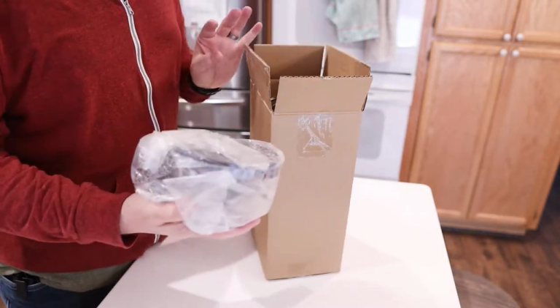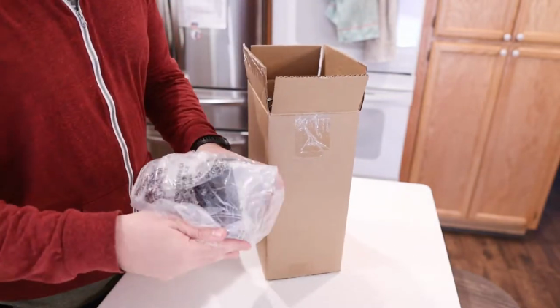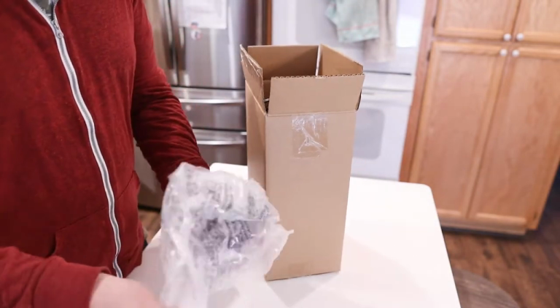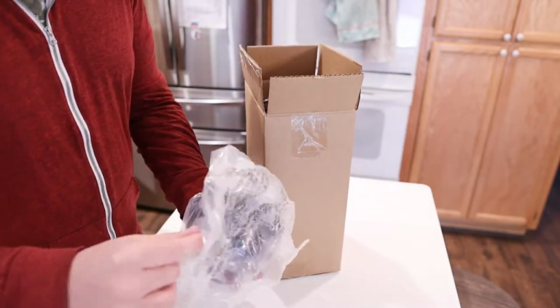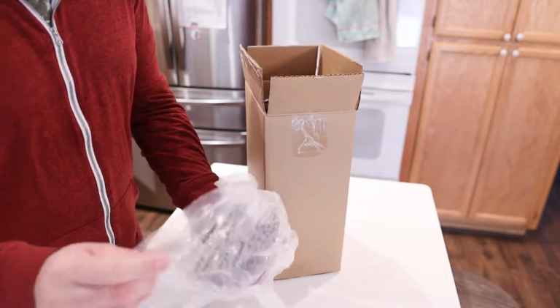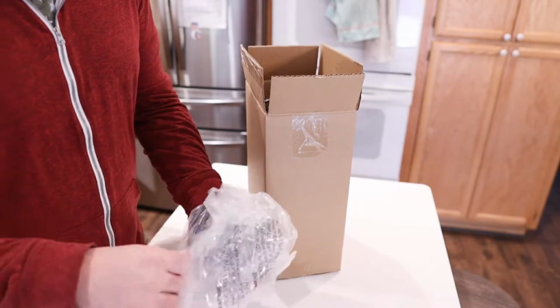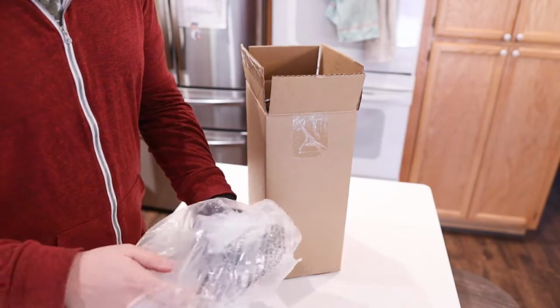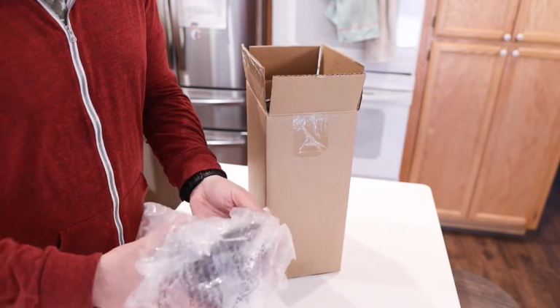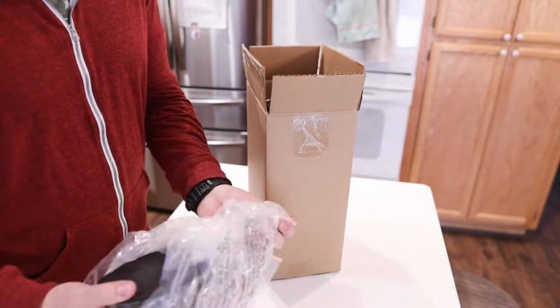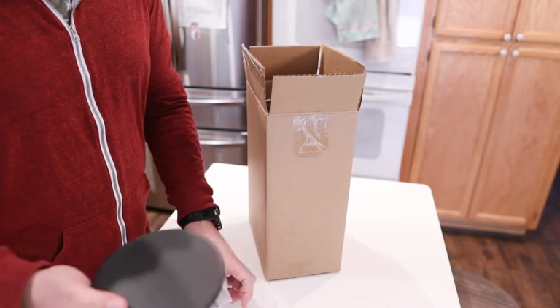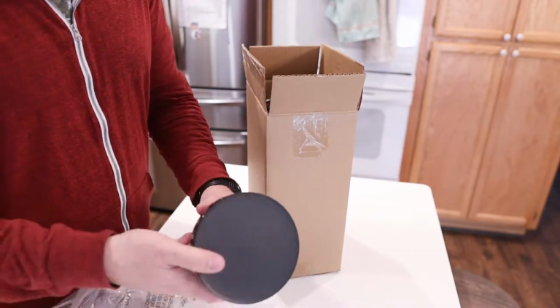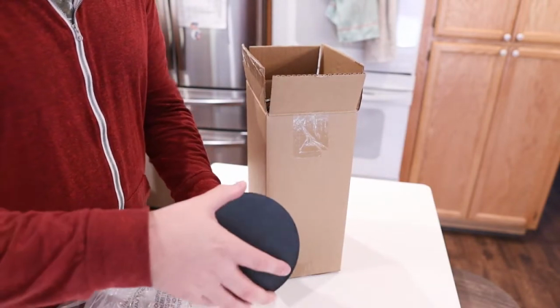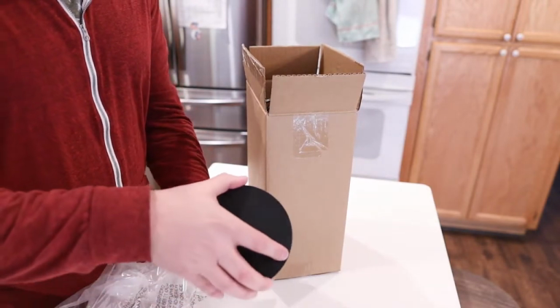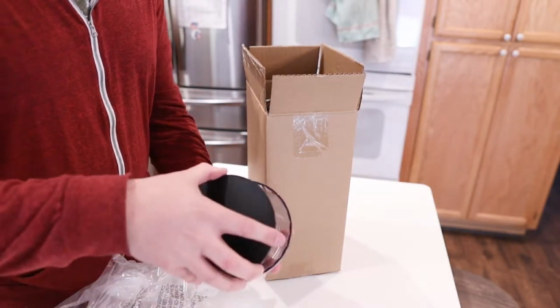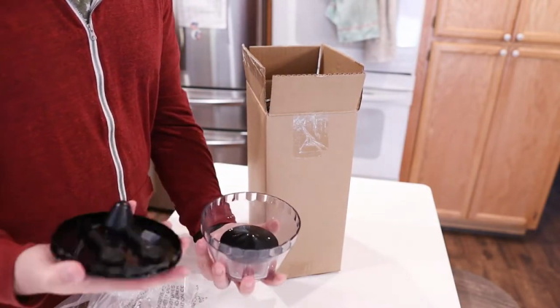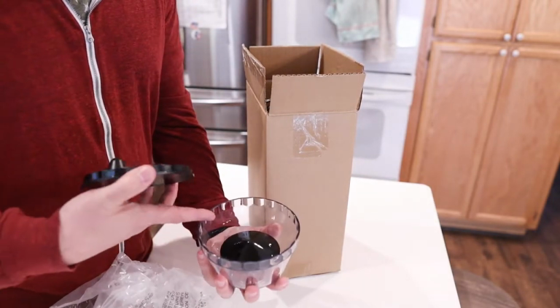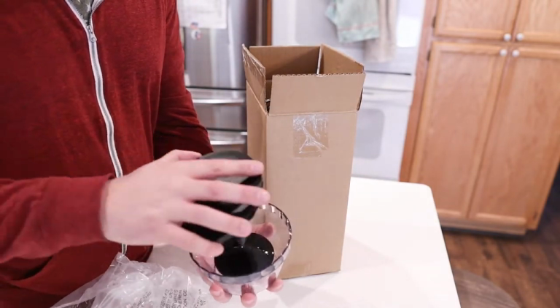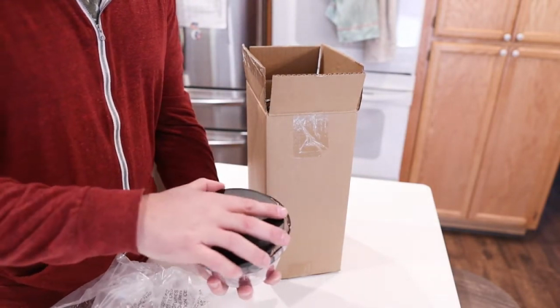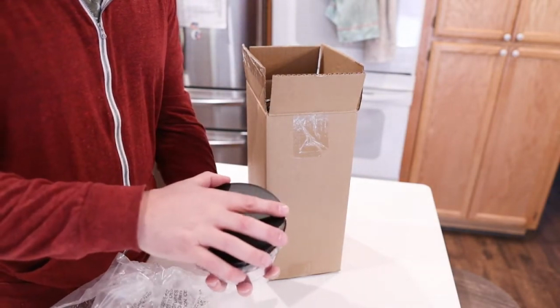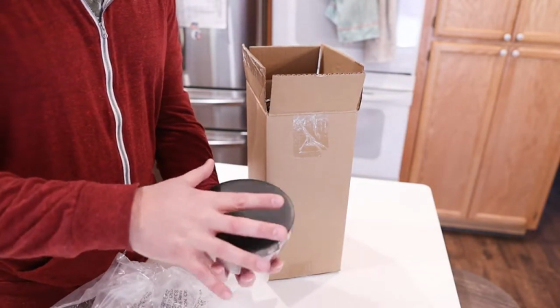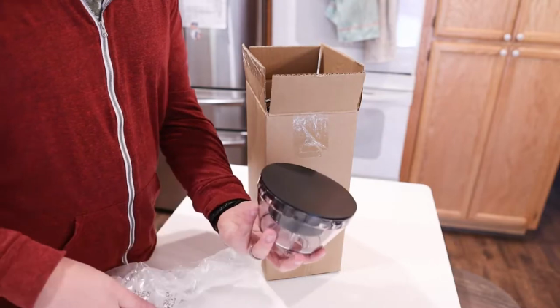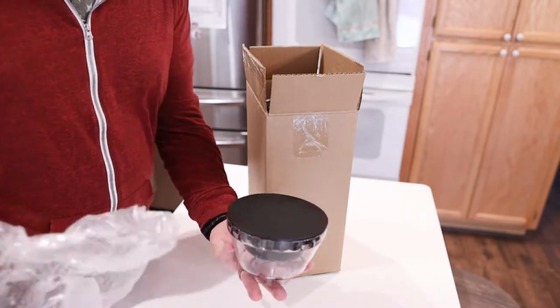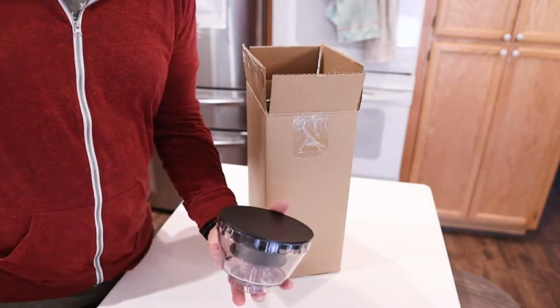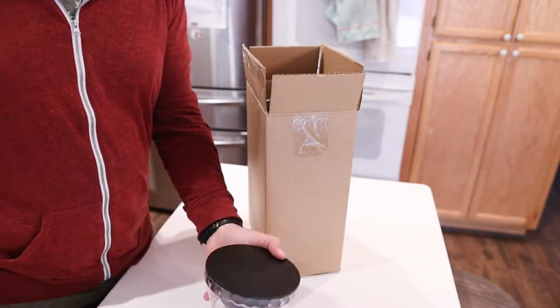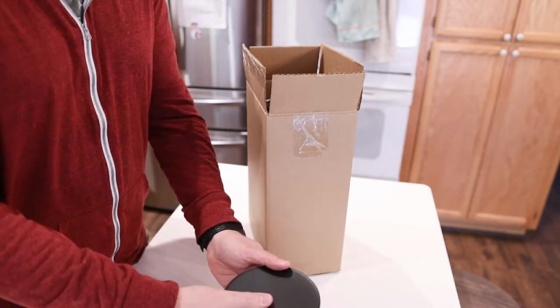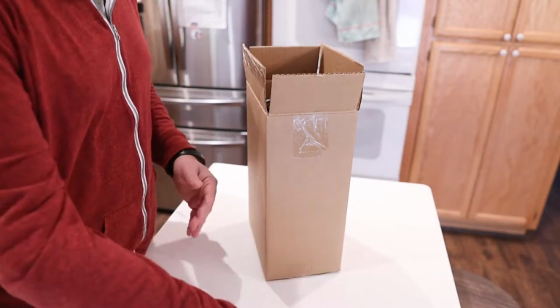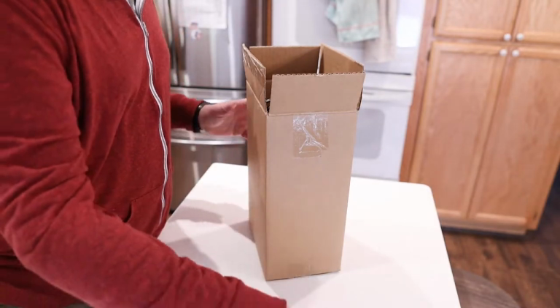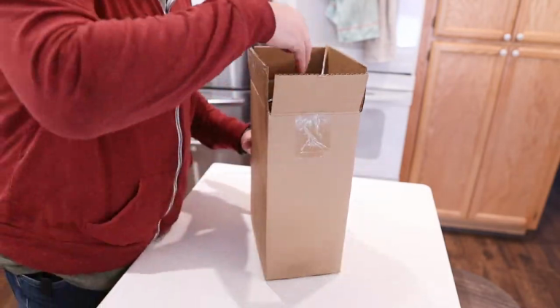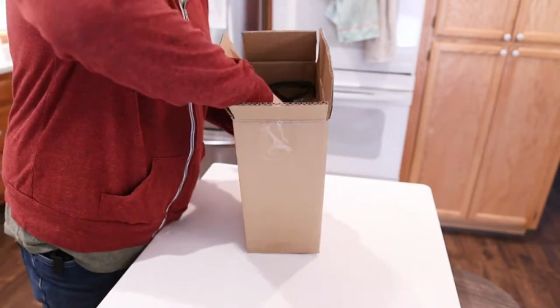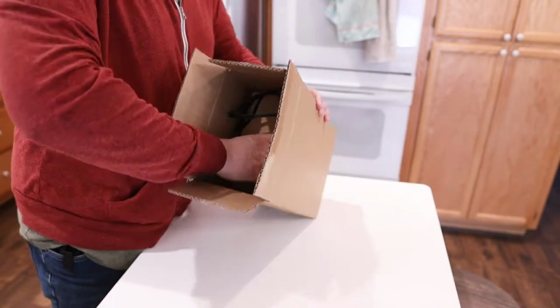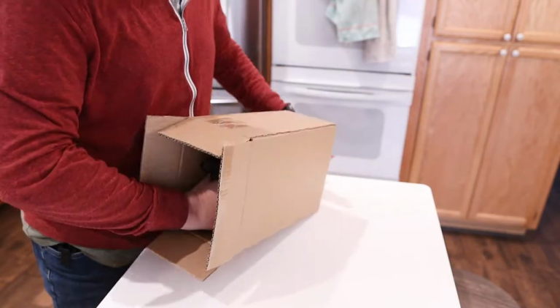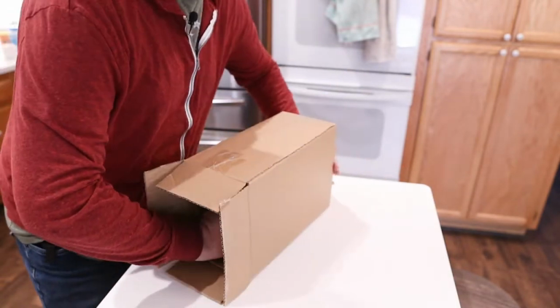It looks like we have the actual hopper itself. This is where you're going to actually store your beans in the very top. This is where you're going to actually put the beans when you're loading it up. We'll look at that in a second.